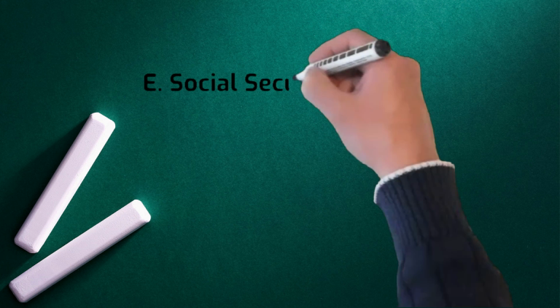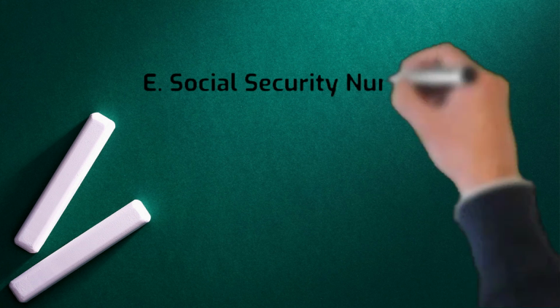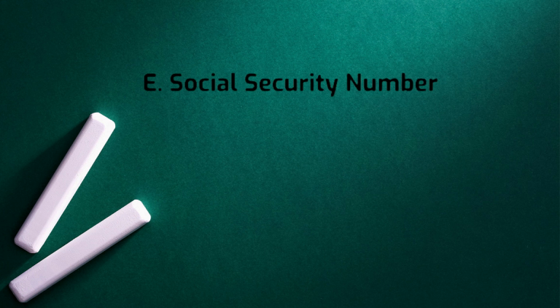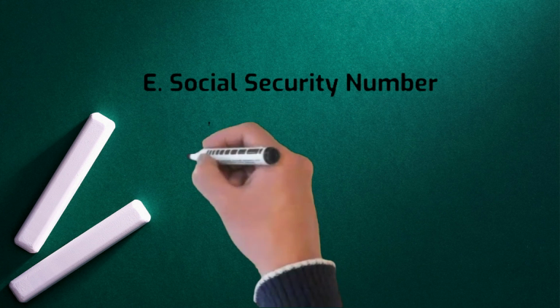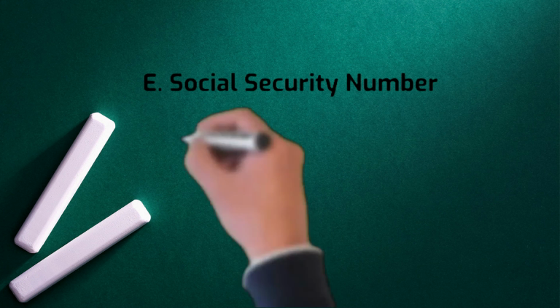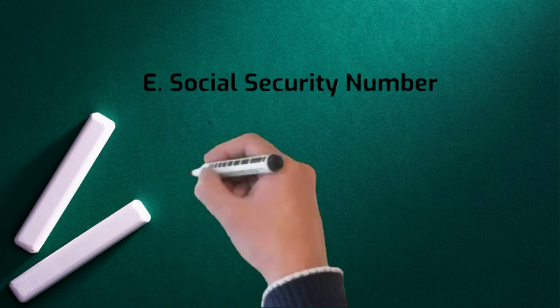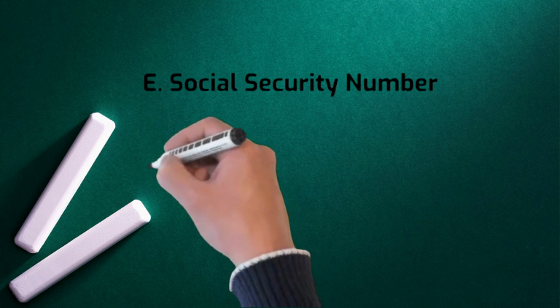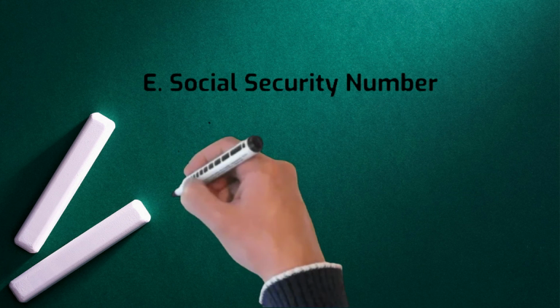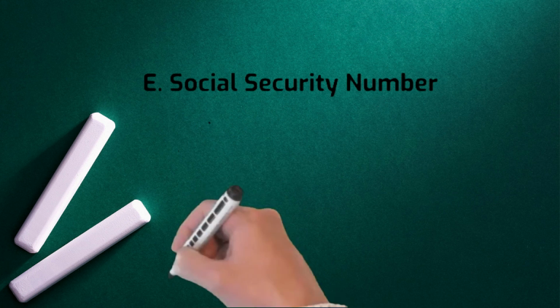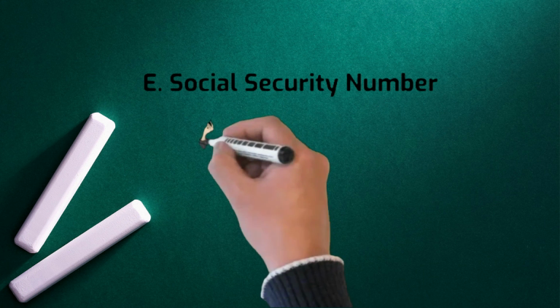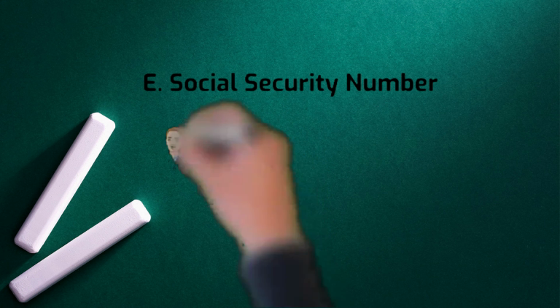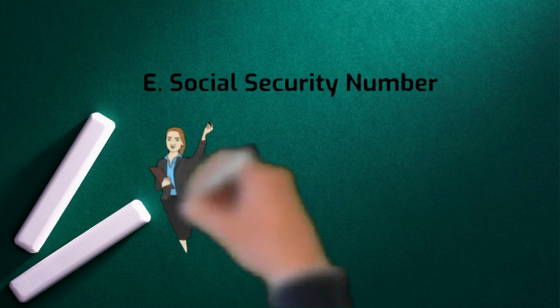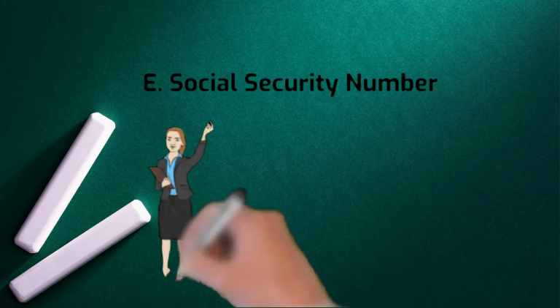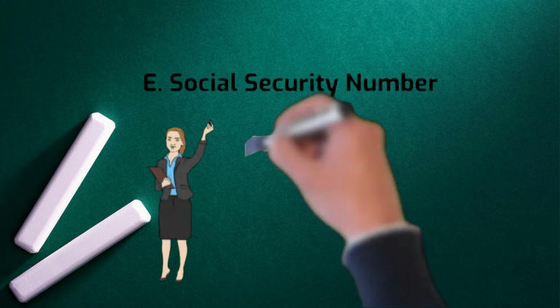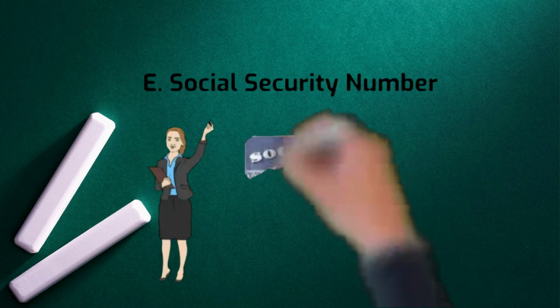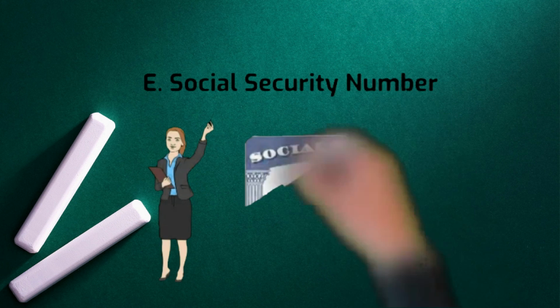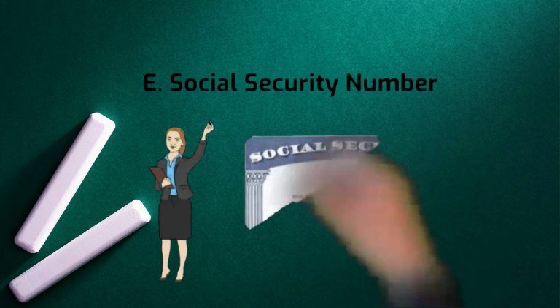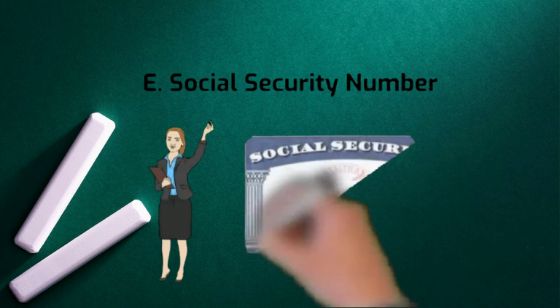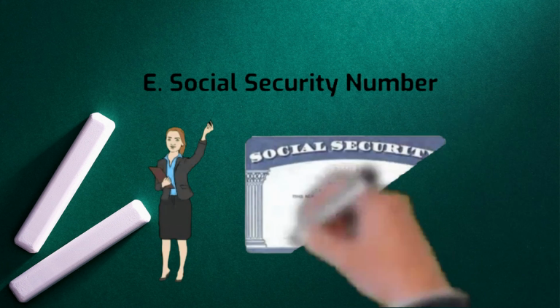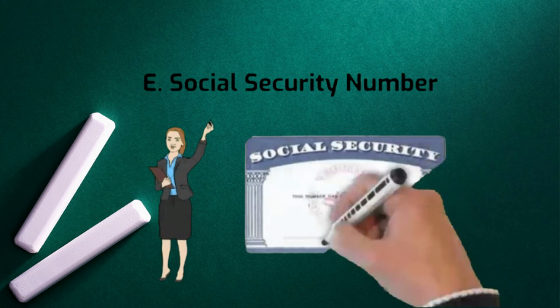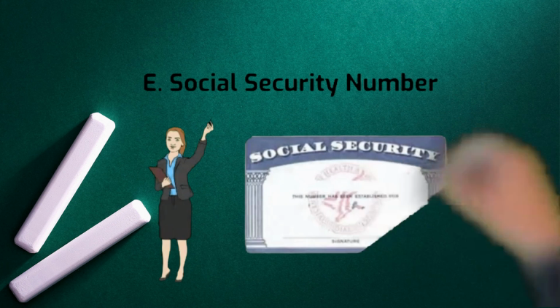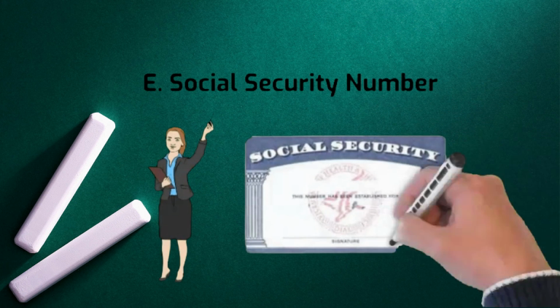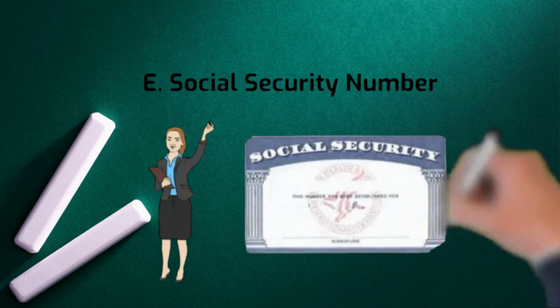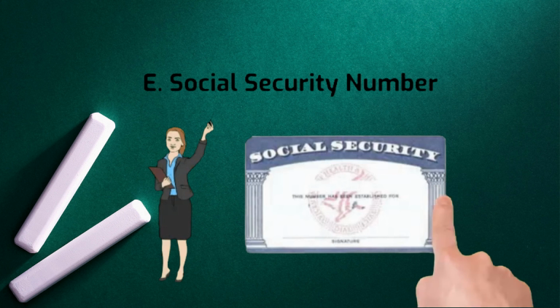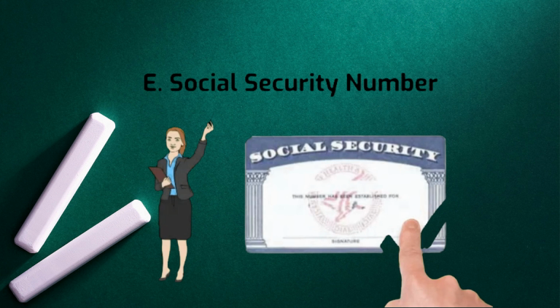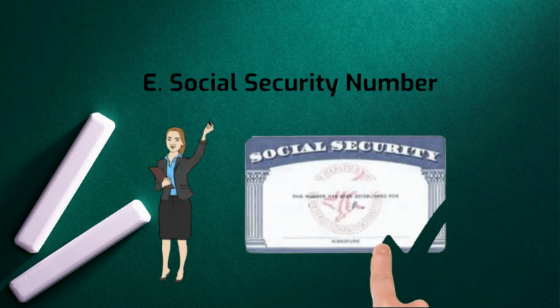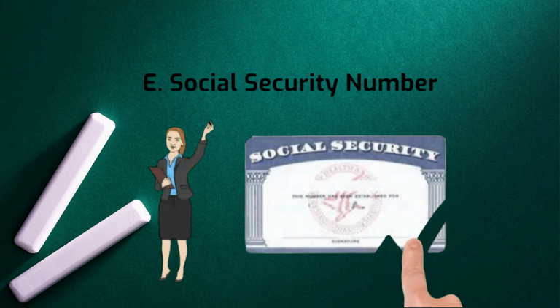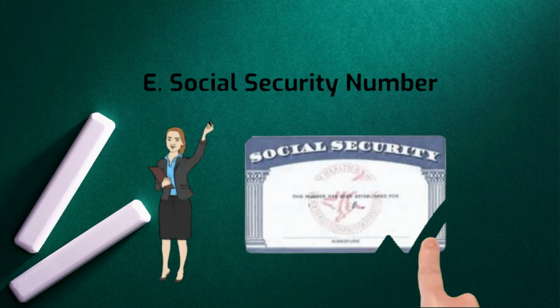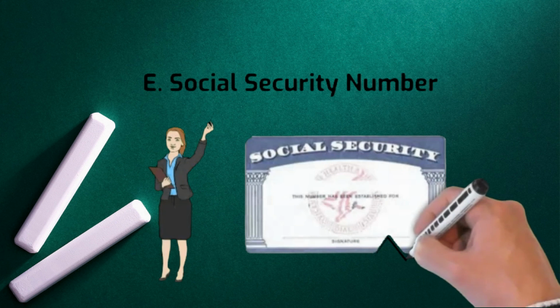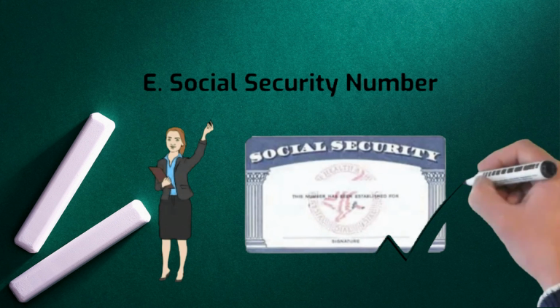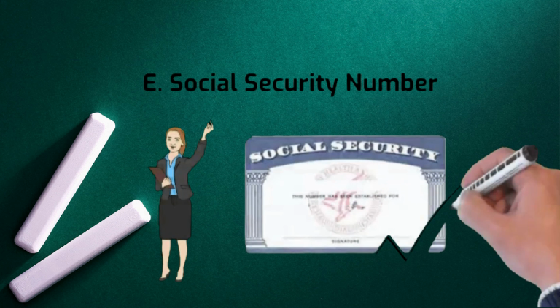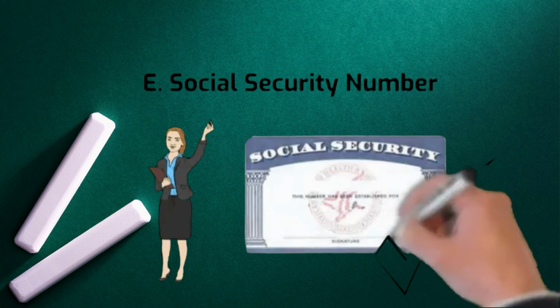5. Social Security Number. The lender will need to copy the borrower's Social Security Number and signature, allowing the lender to pull a credit report. Be prepared at the pre-approval session and later to provide any additional paperwork requested by the lender.